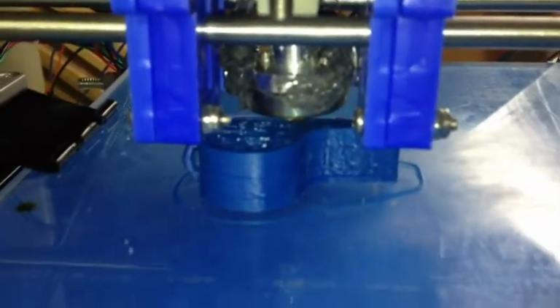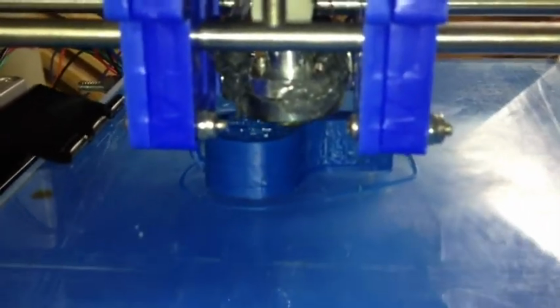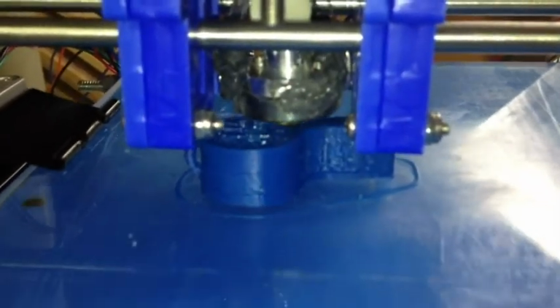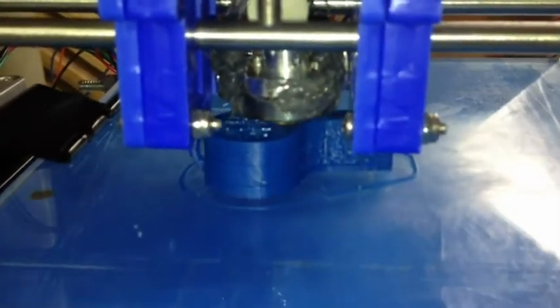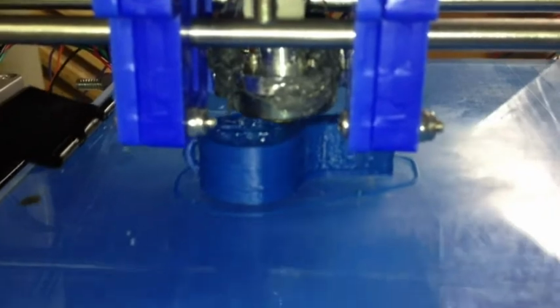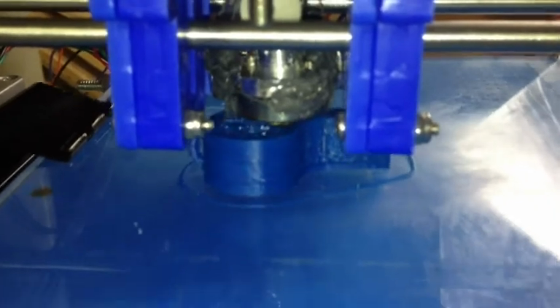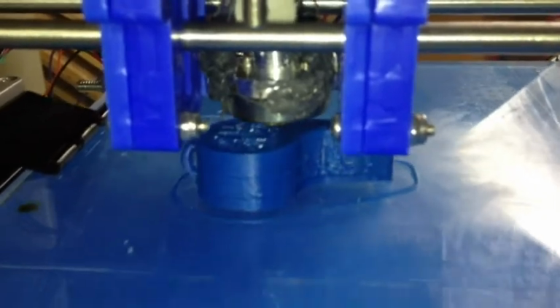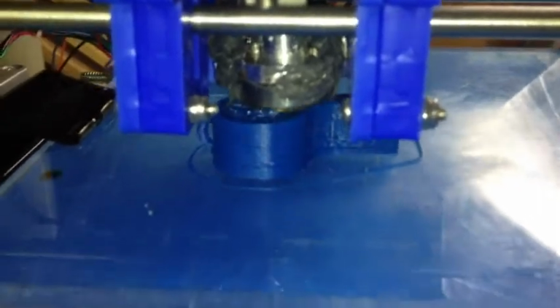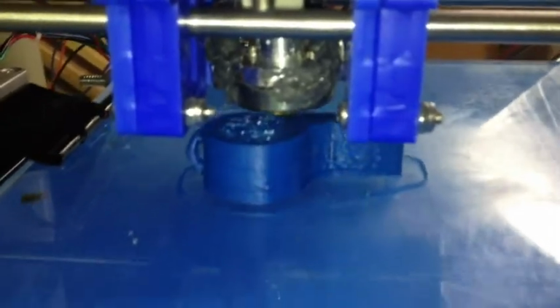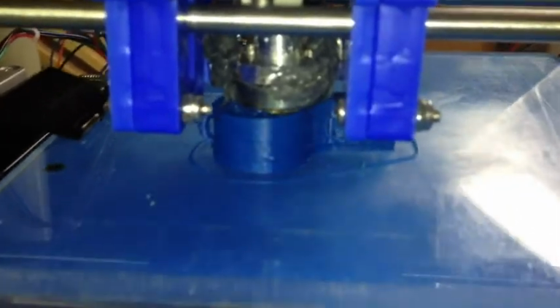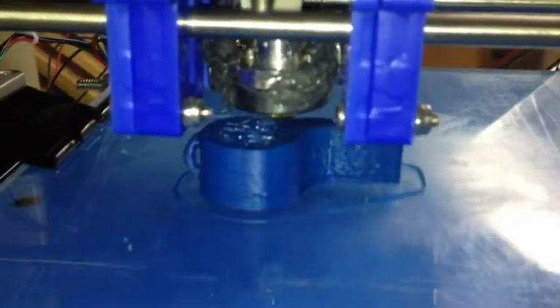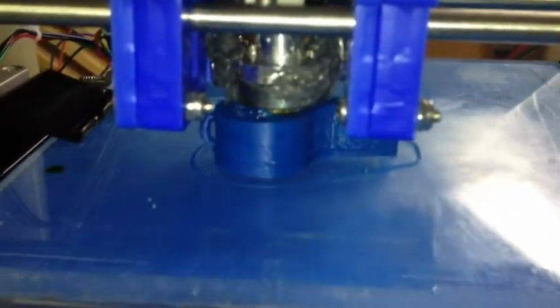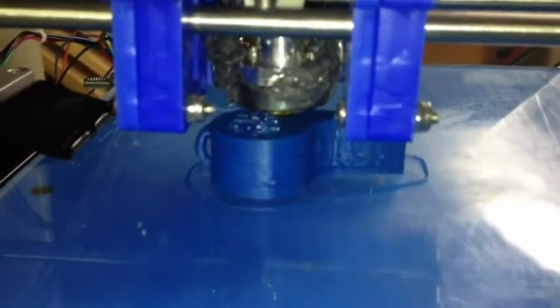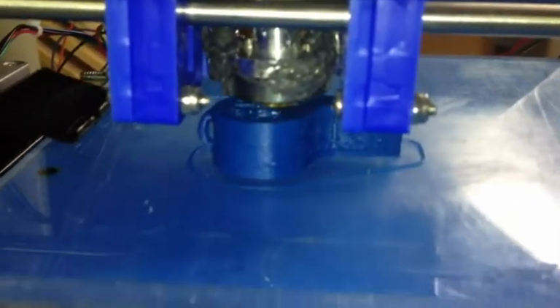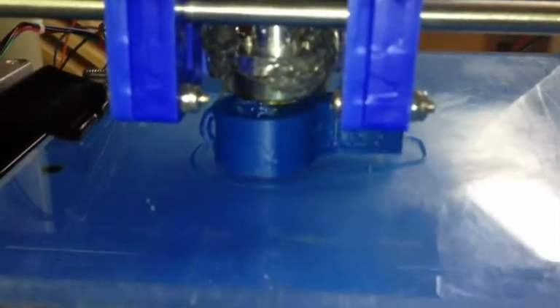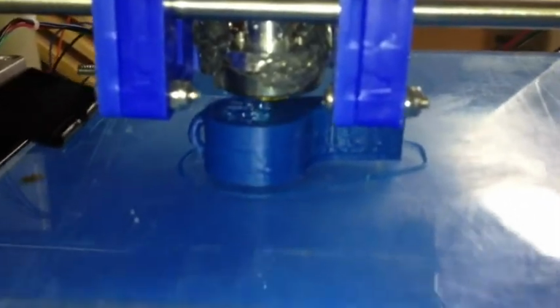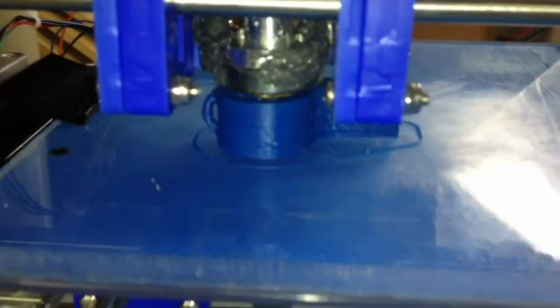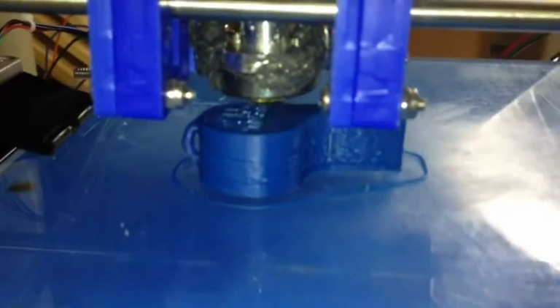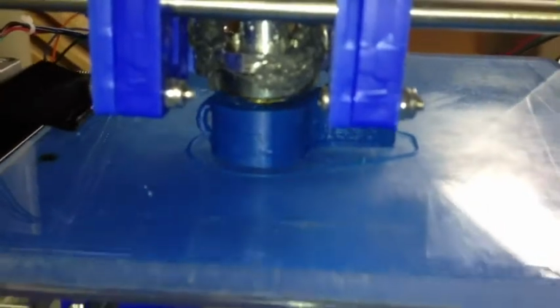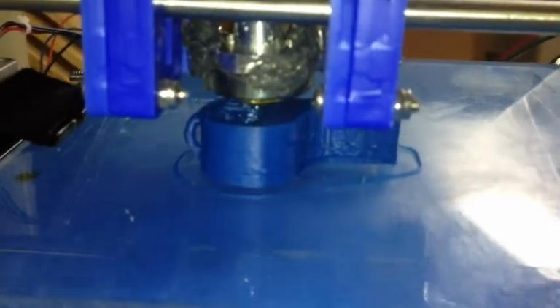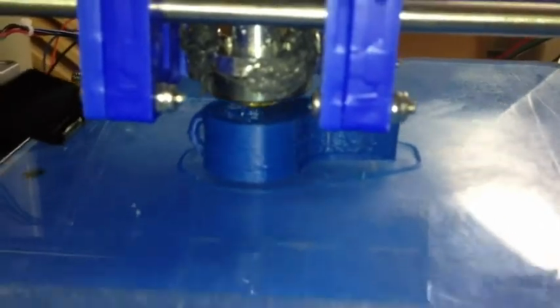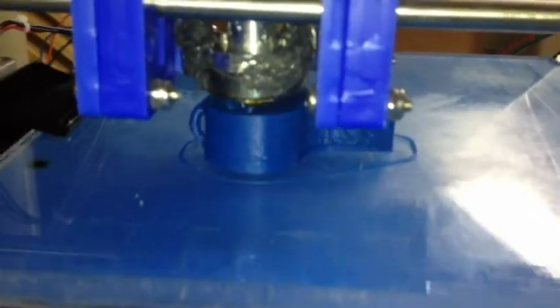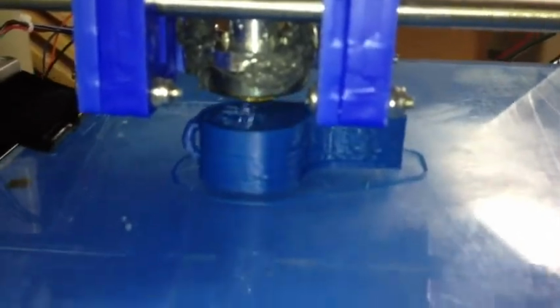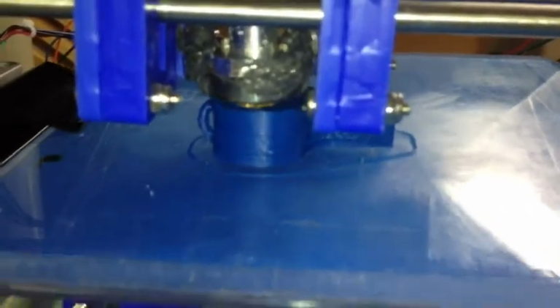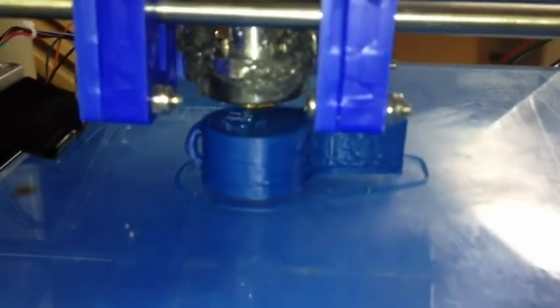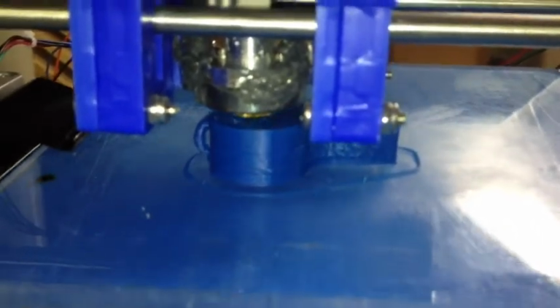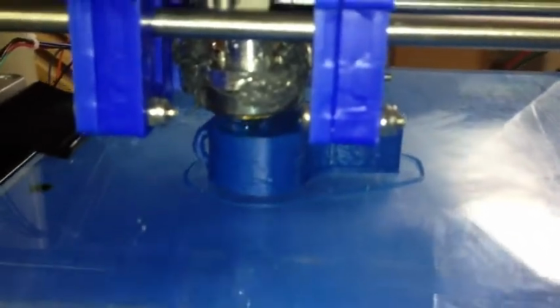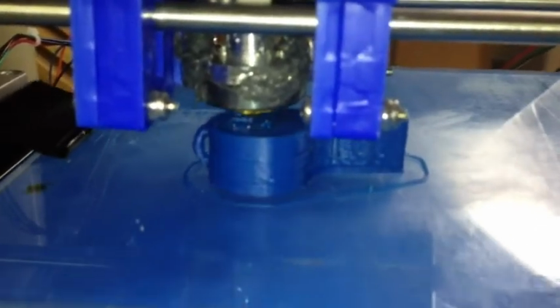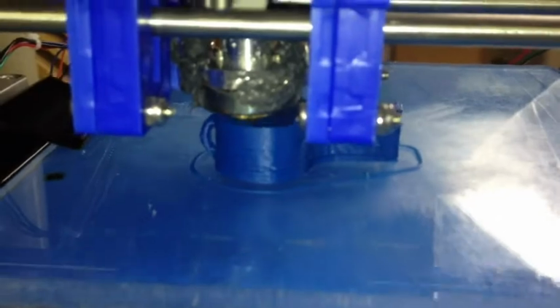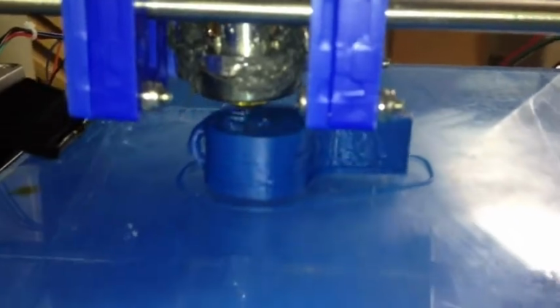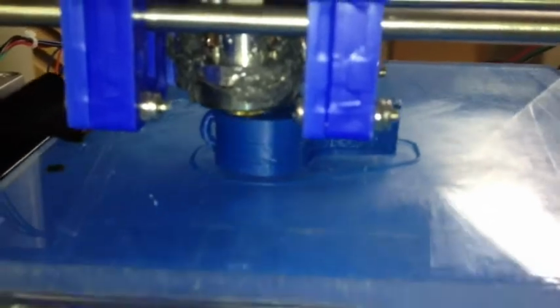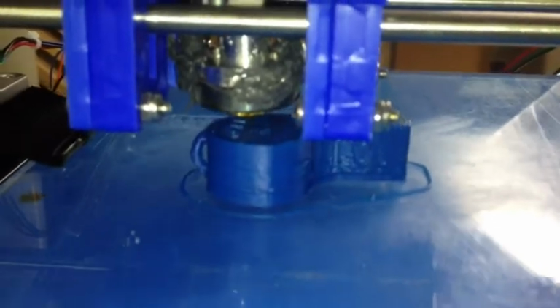We've been printing for 14 minutes and 30 seconds right now to make this entire whistle. I do think that's pretty fast. I would have expected this to take at least a half an hour based on some of the other videos that I've seen.